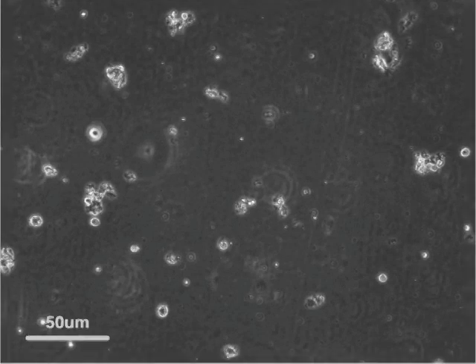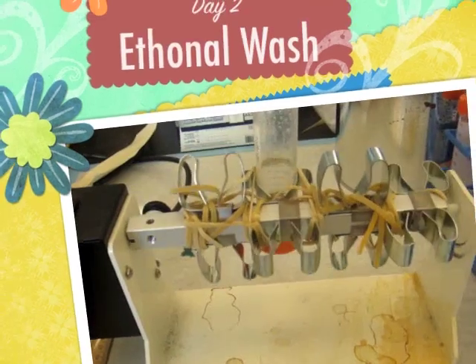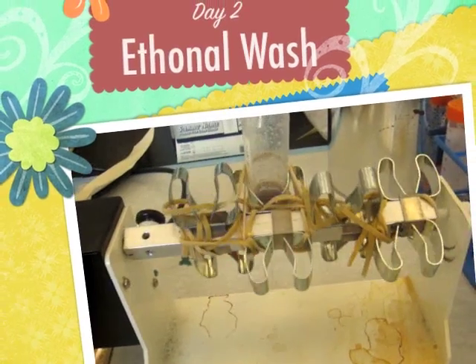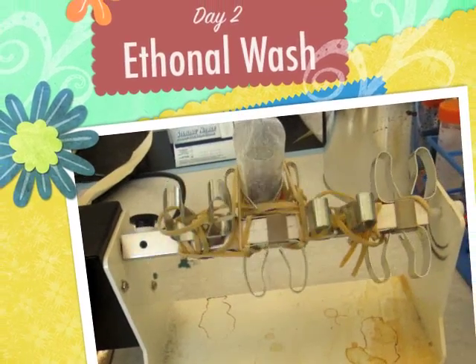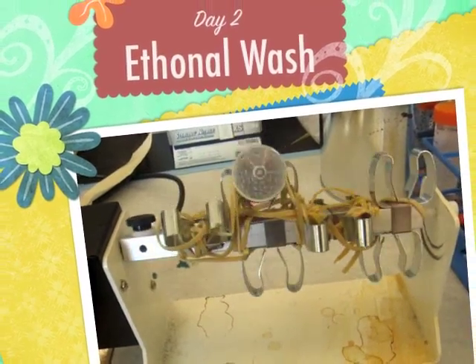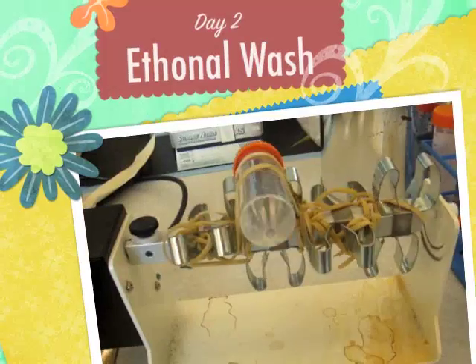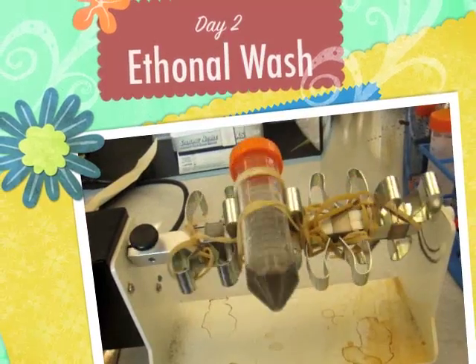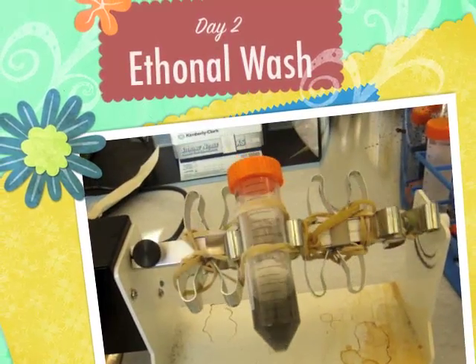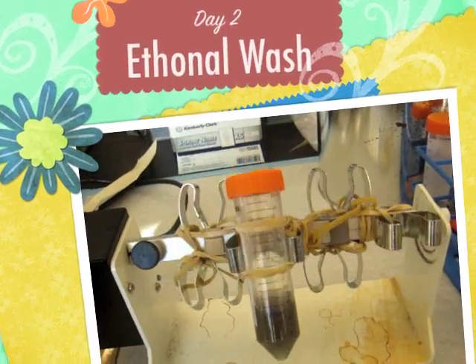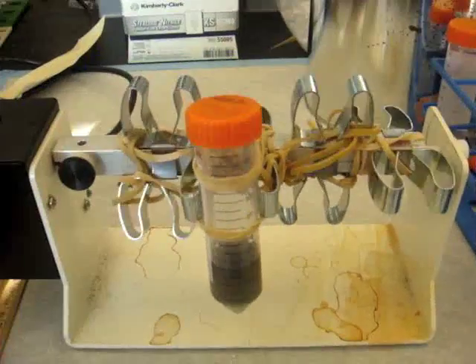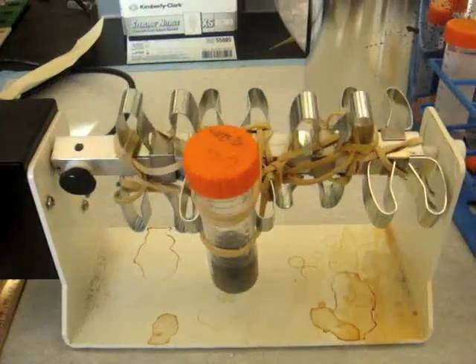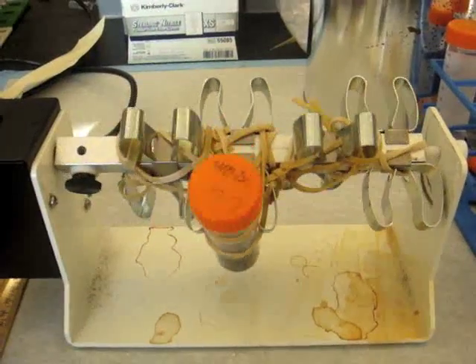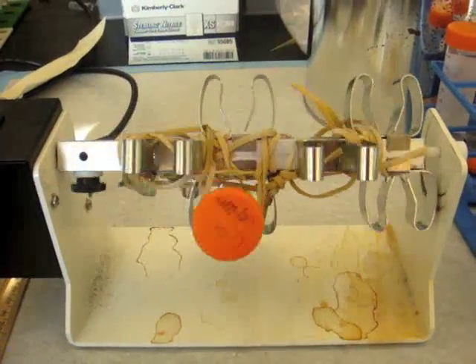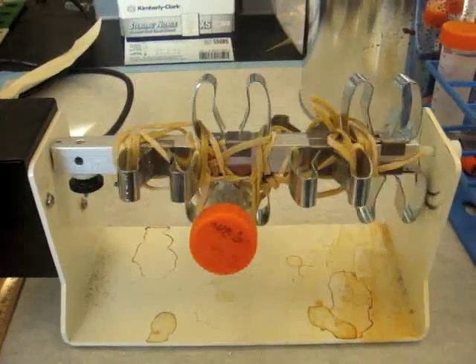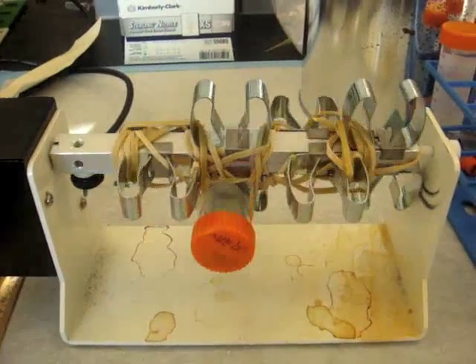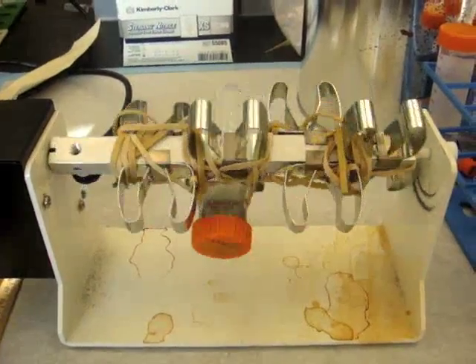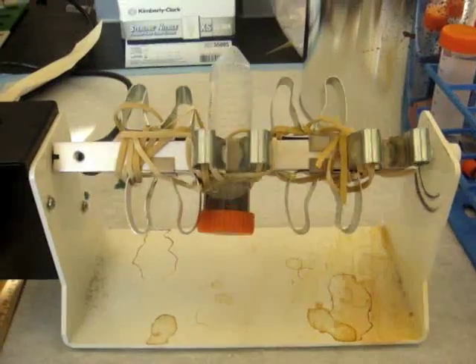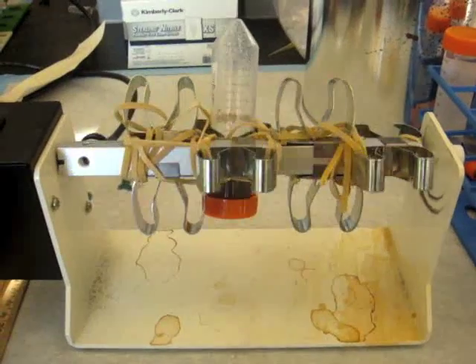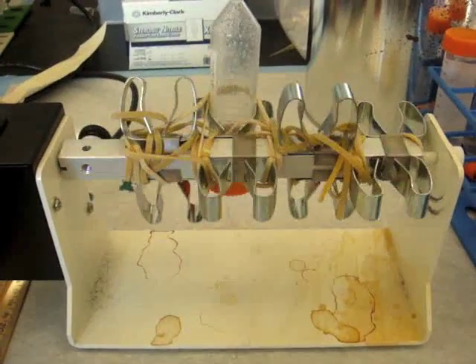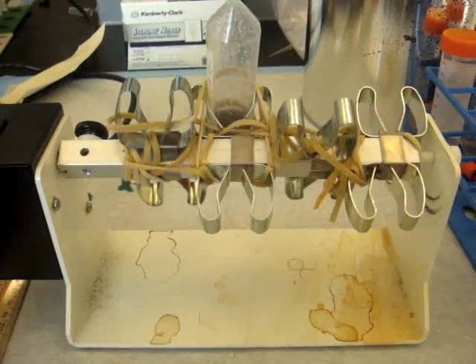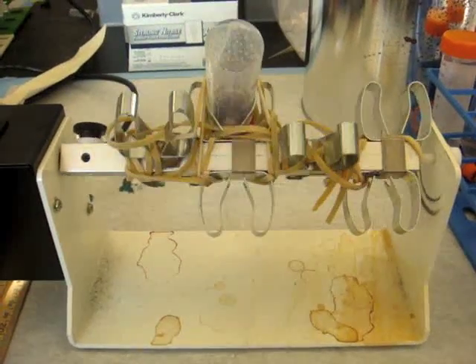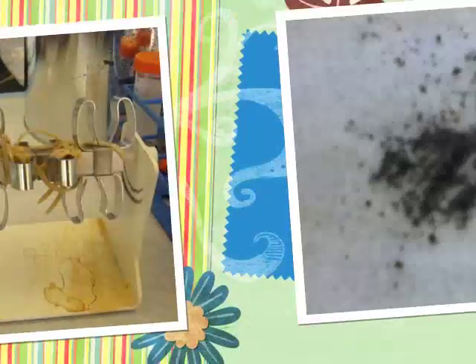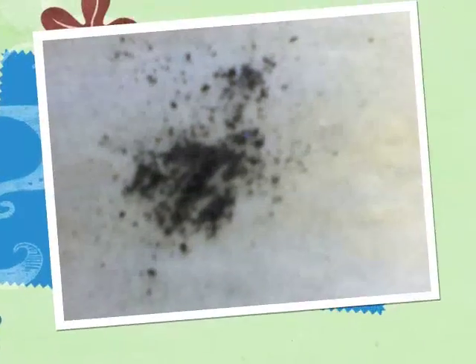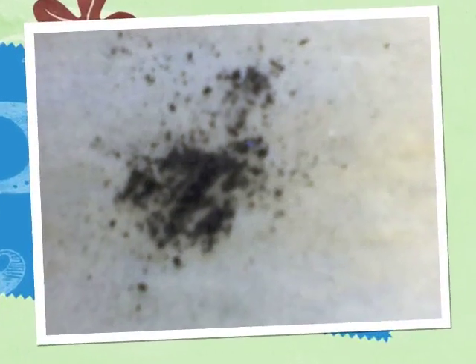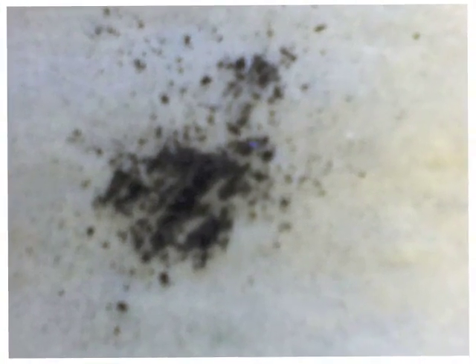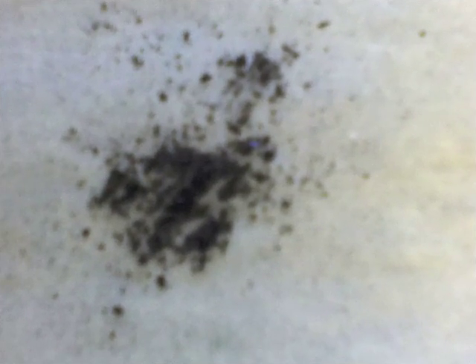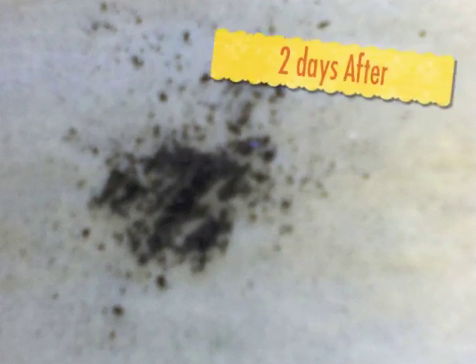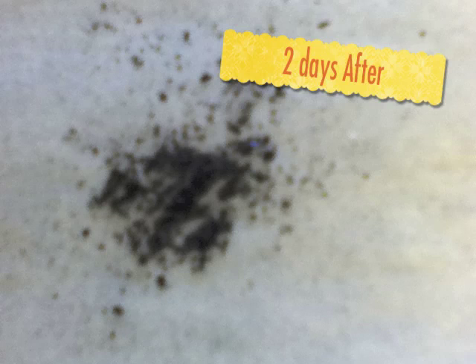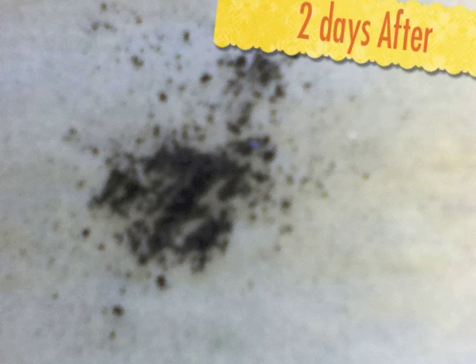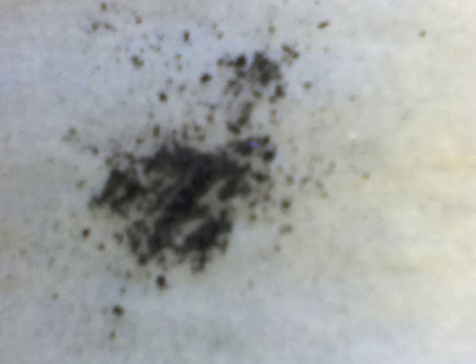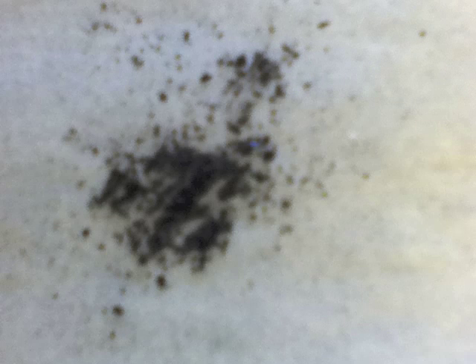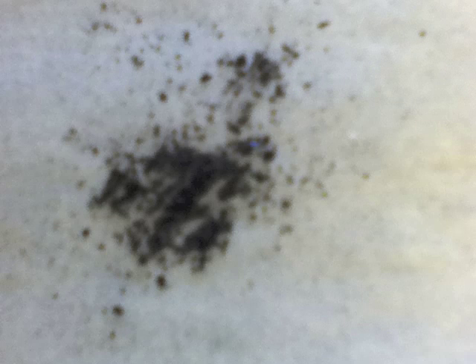On the second day, three rounds of ethanol wash with one homogenization are executed on the microspheres. They are then frozen and lyophilized, and eventually processed into powder form and stored at room temperature.